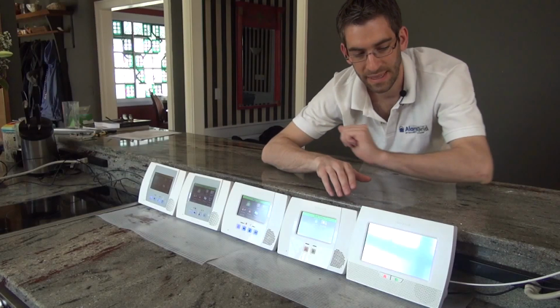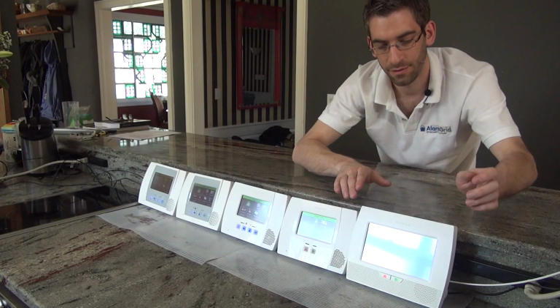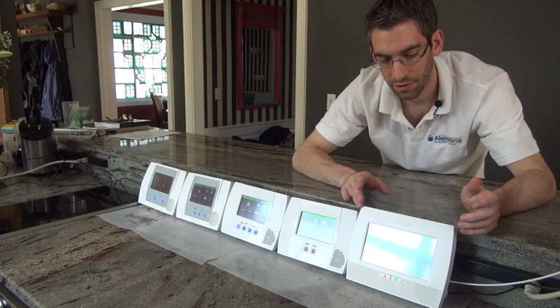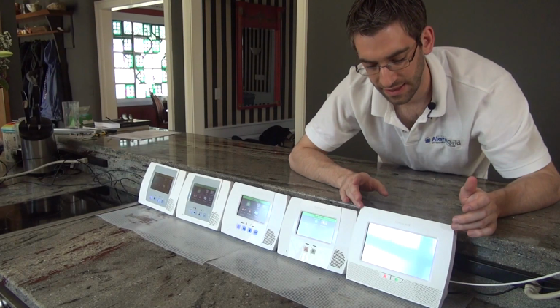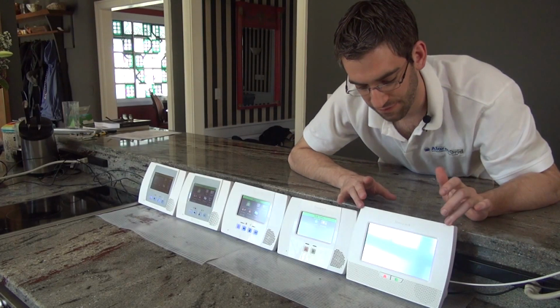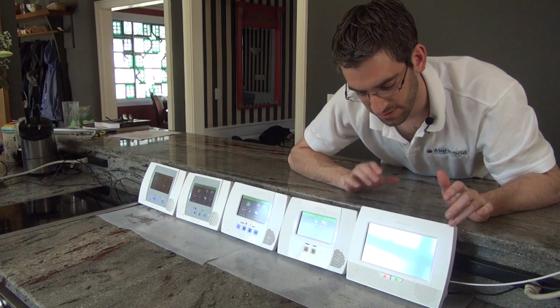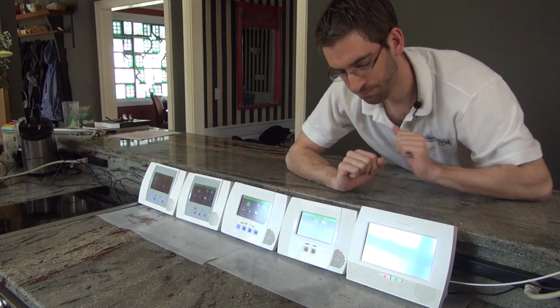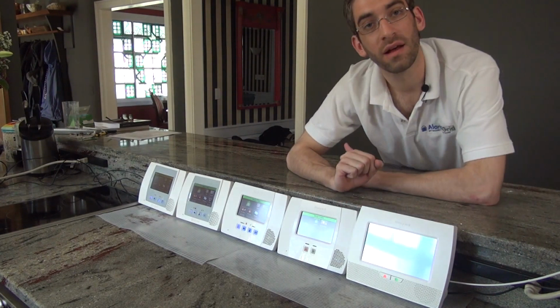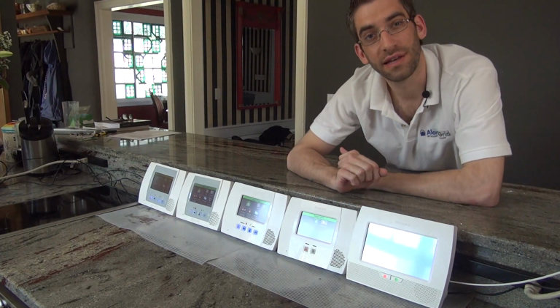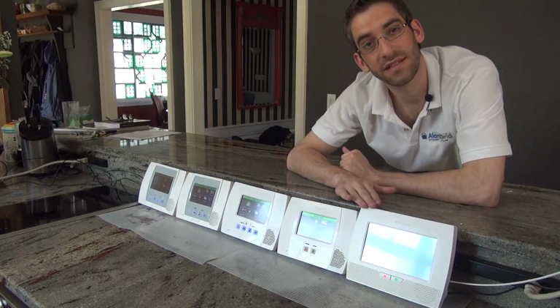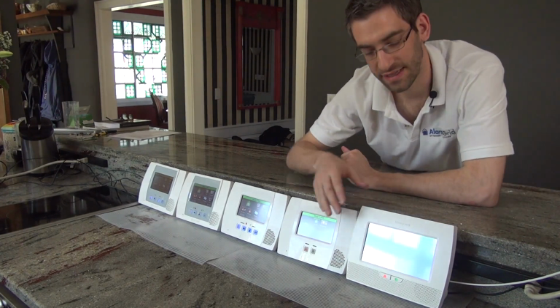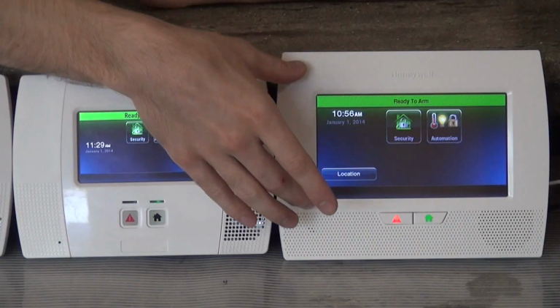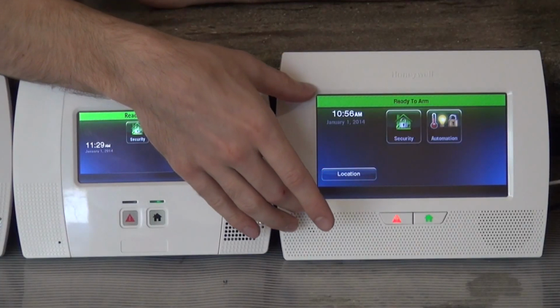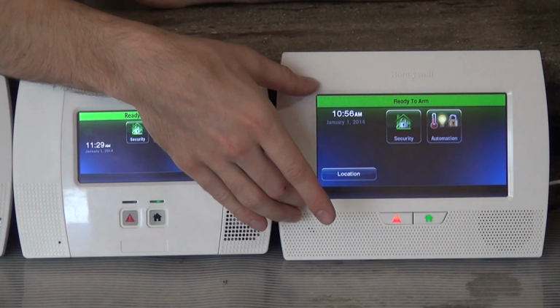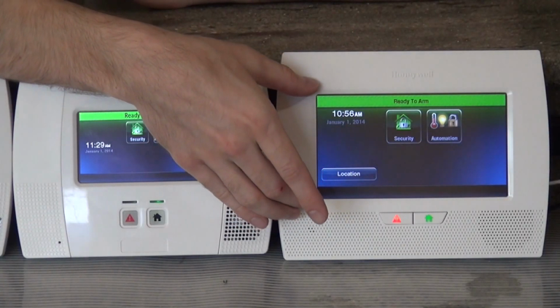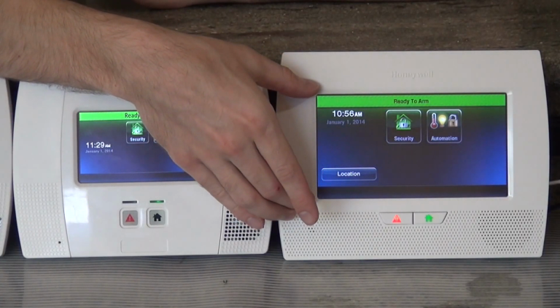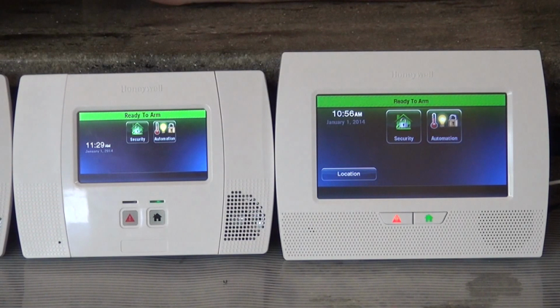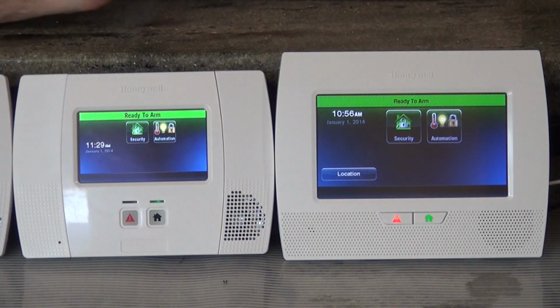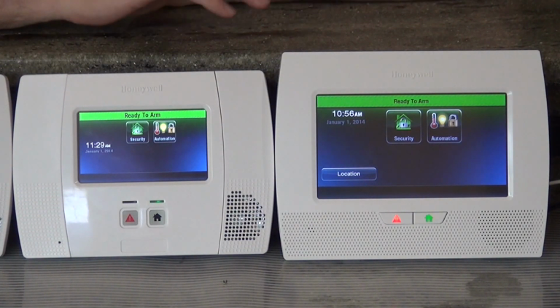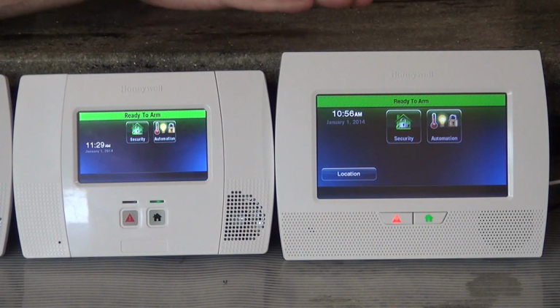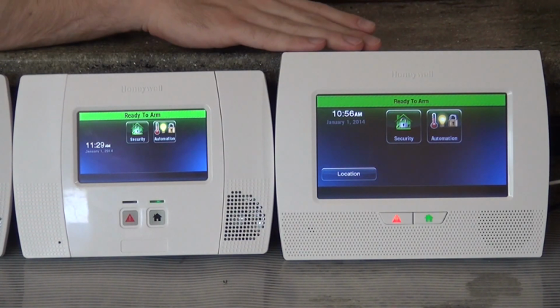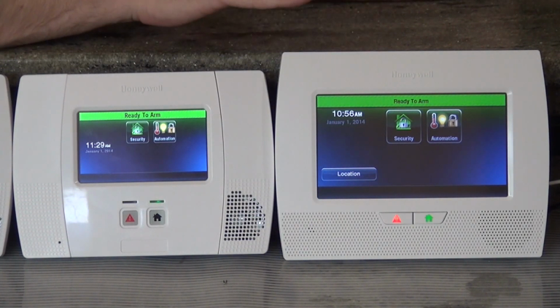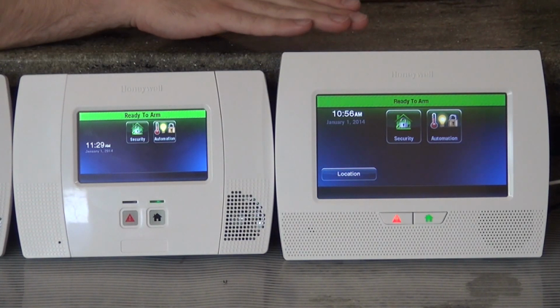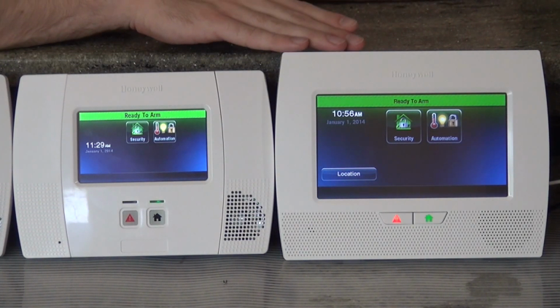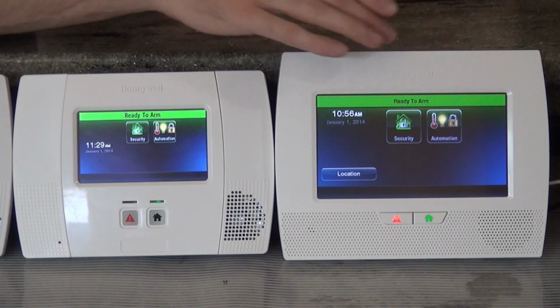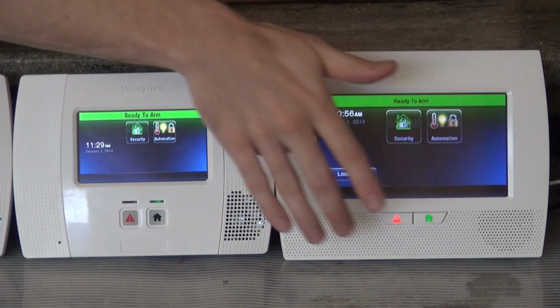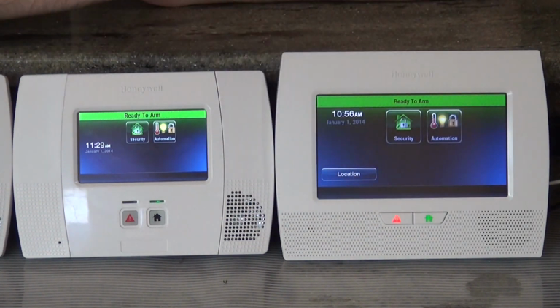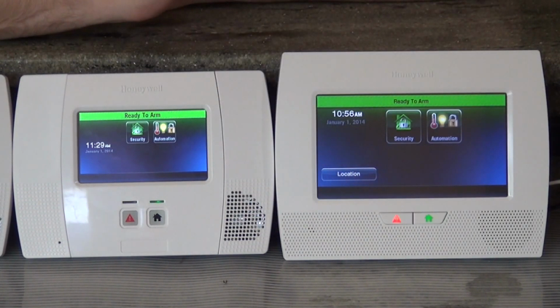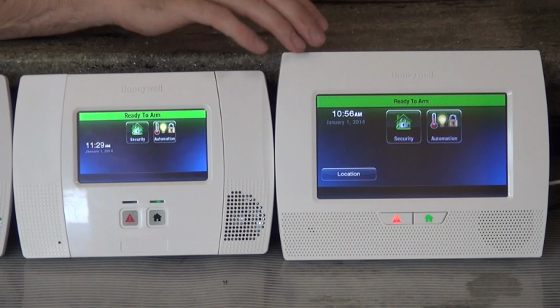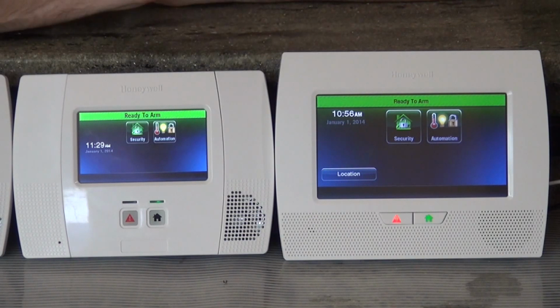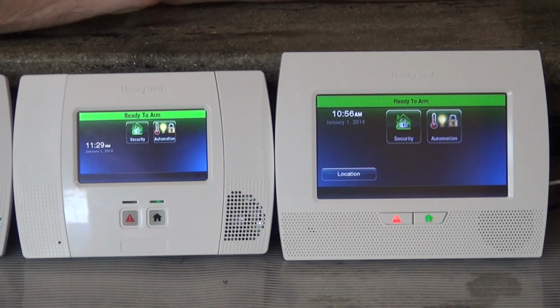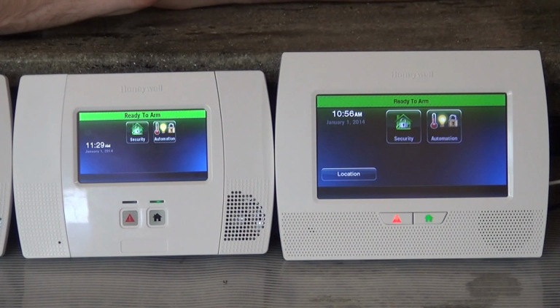Moving over to the L7000, clearly the biggest difference is this great, beautiful seven-inch touchscreen. They're trying to mirror the screen of the Tuxedo Touch and the size, so you get the nice, clean screen that you can manipulate.